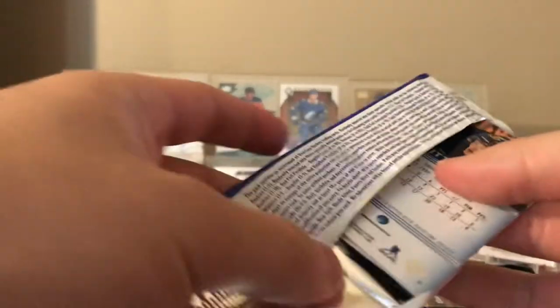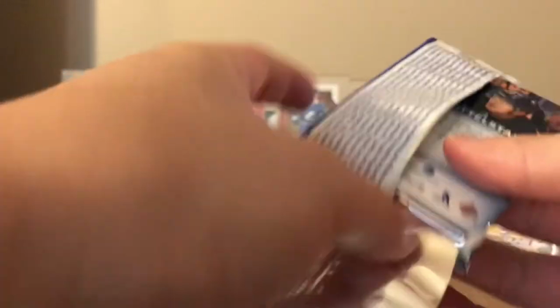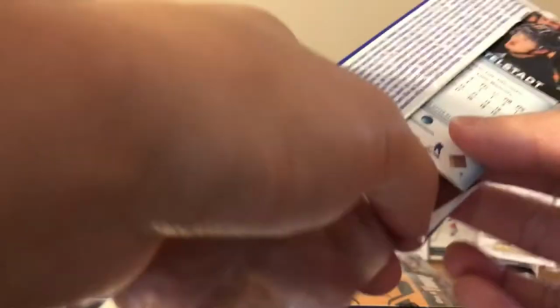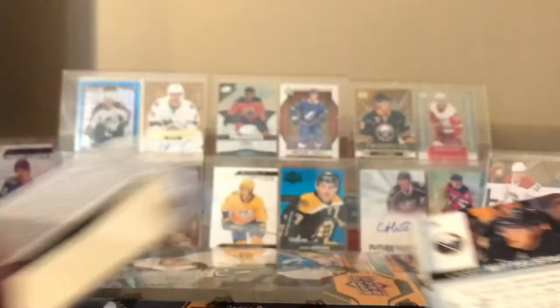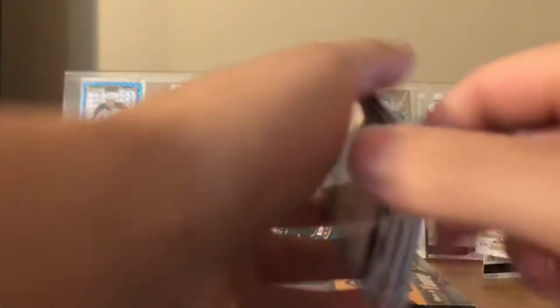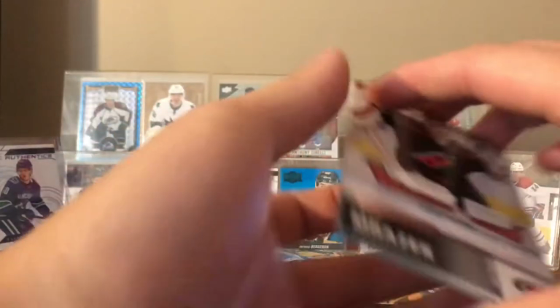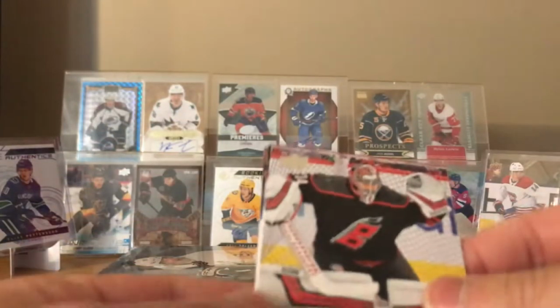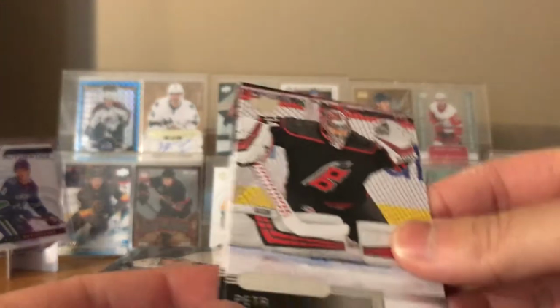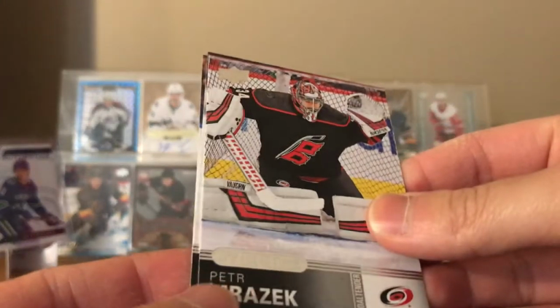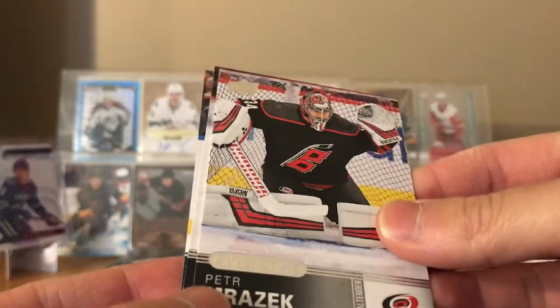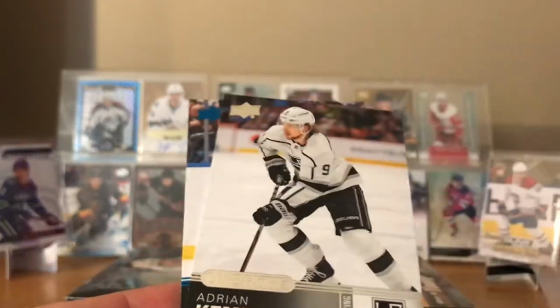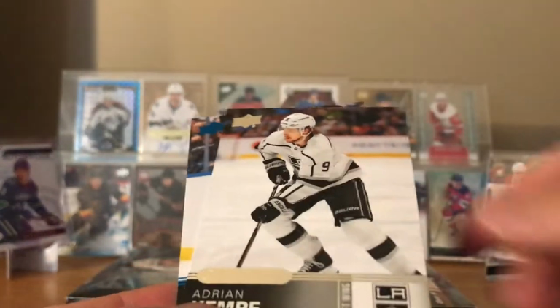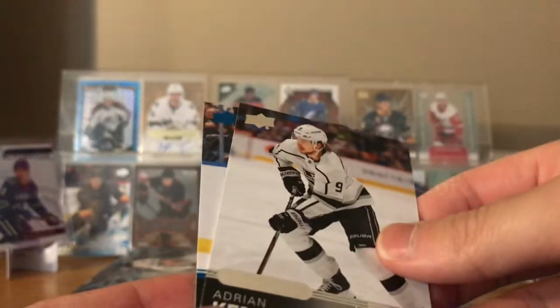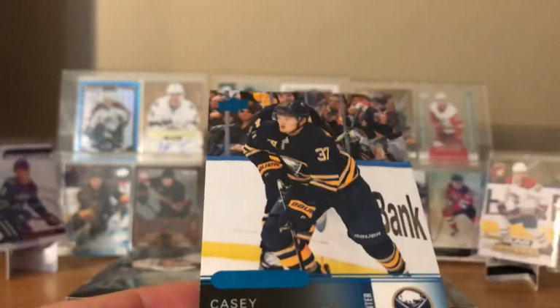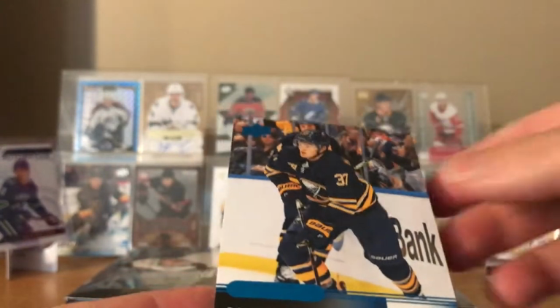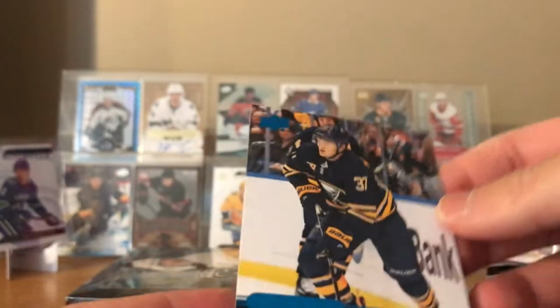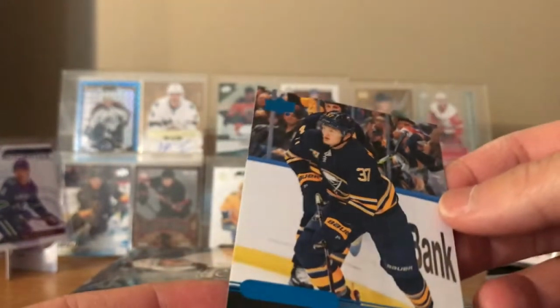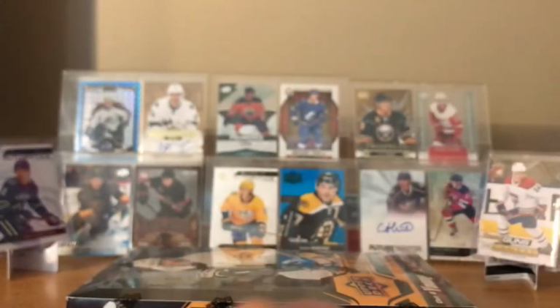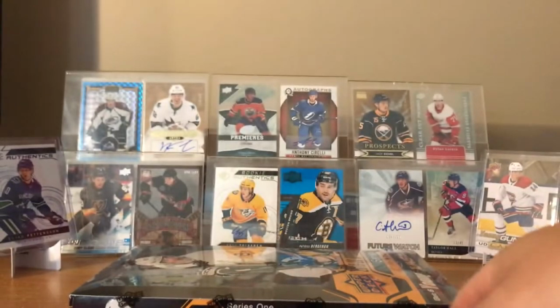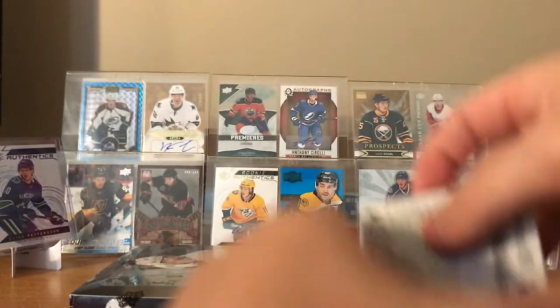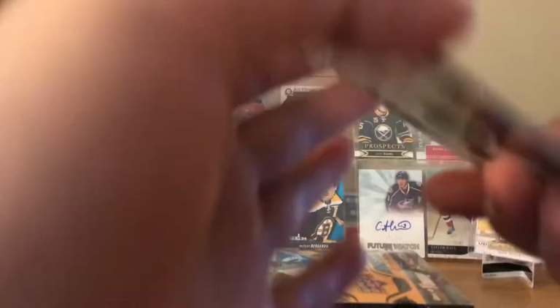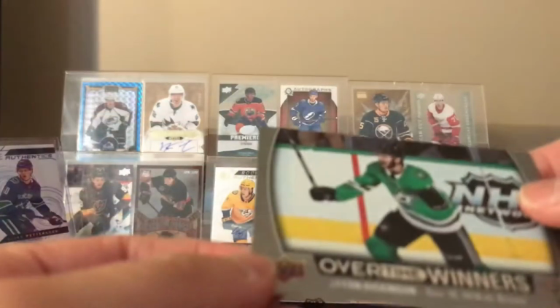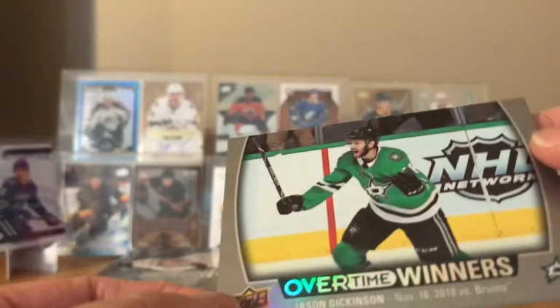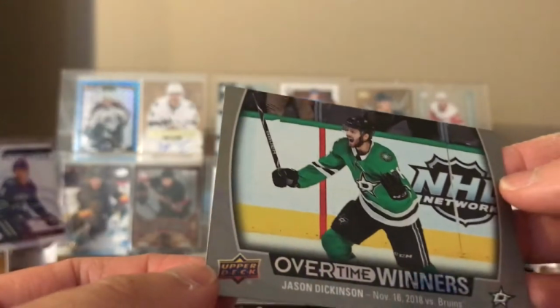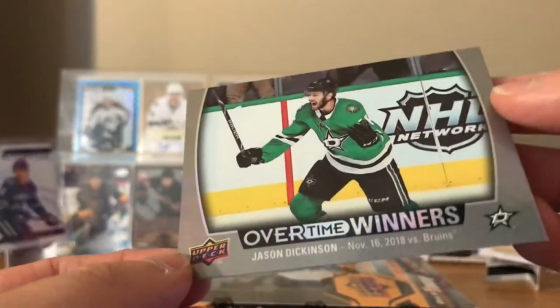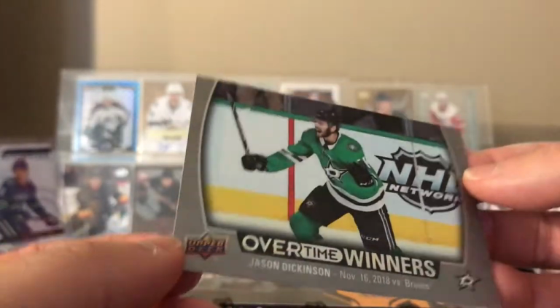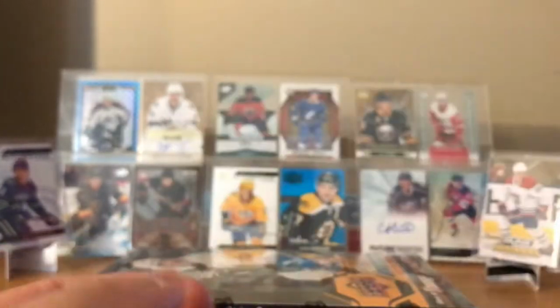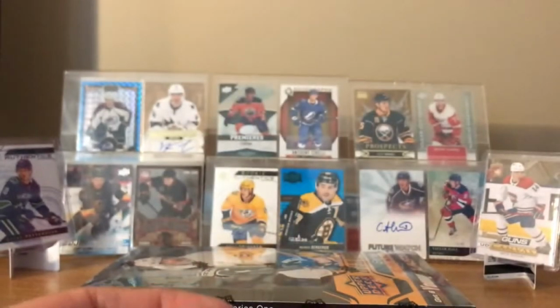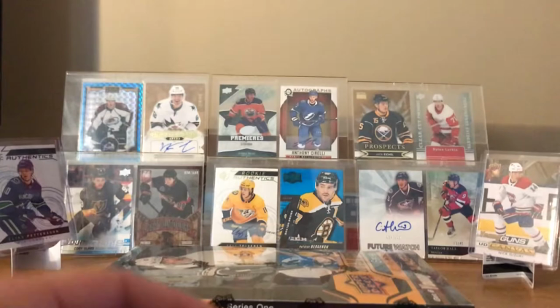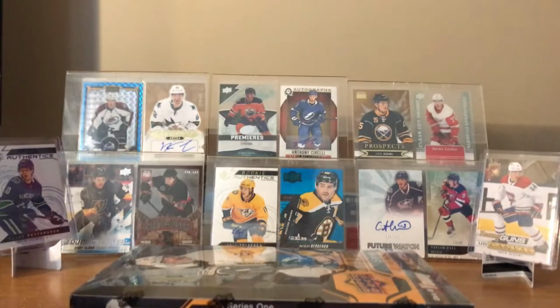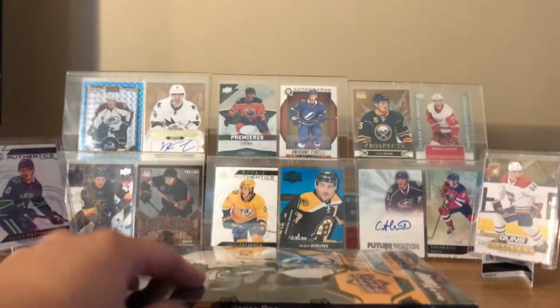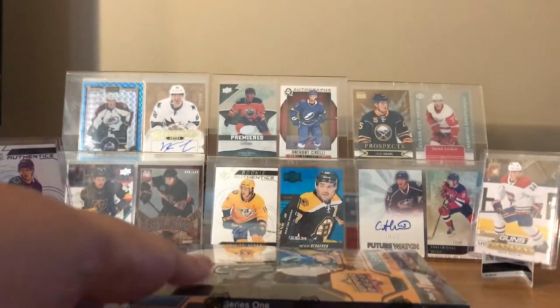Looks like the inserts — you can see they're already showing: Peter Mrazek, Adrian Kempe, Casey Middlestad Blue, and overtime winners of Jason Dickinson. Okay, let's crack into the box.